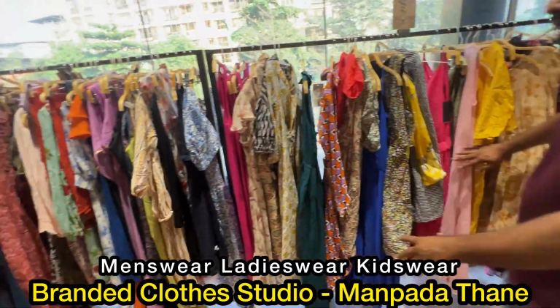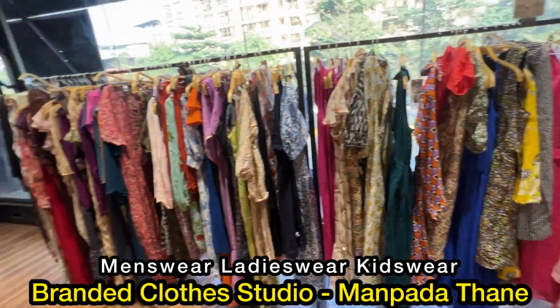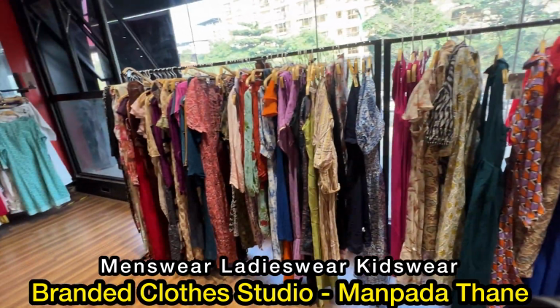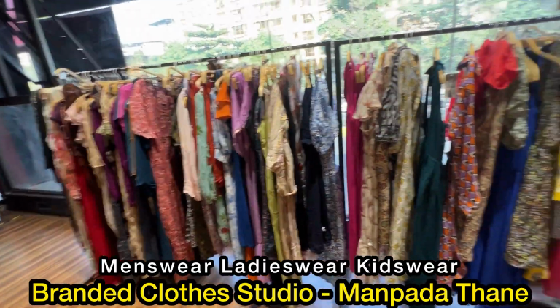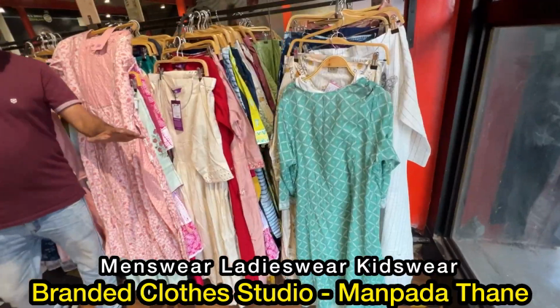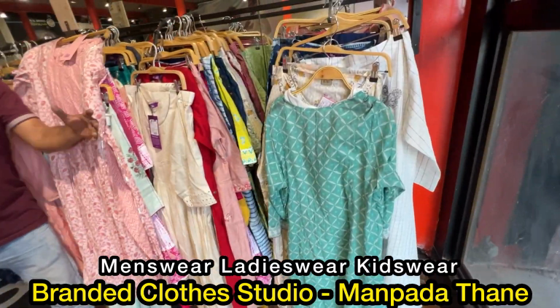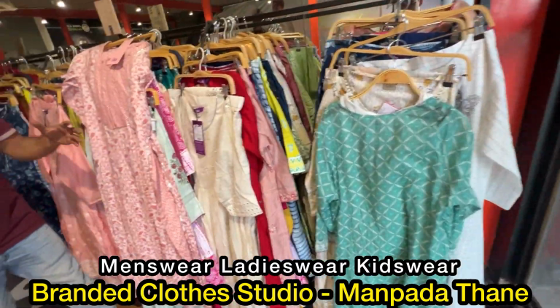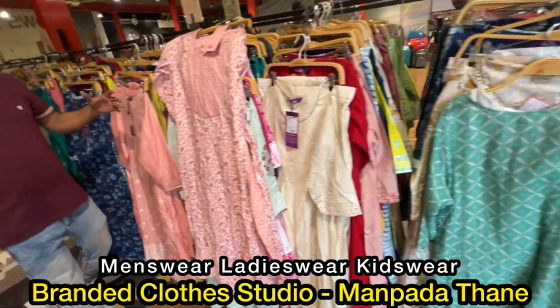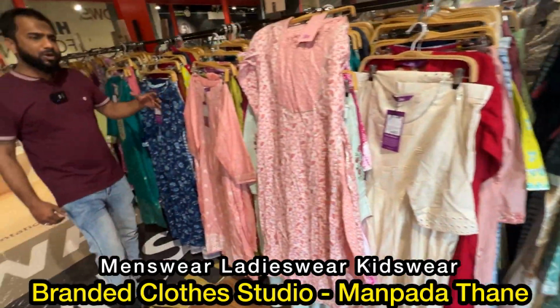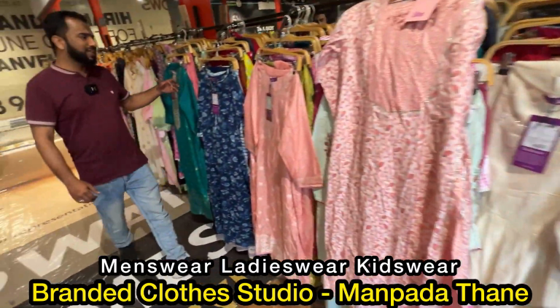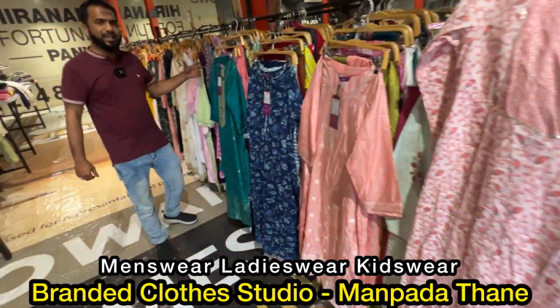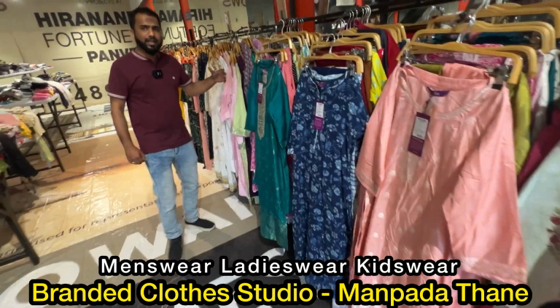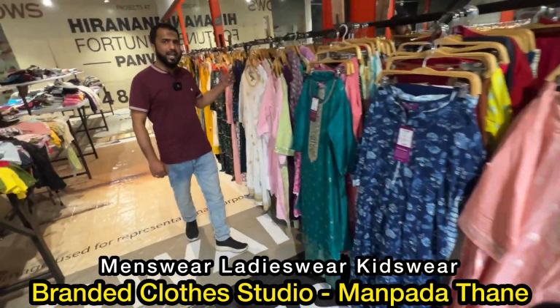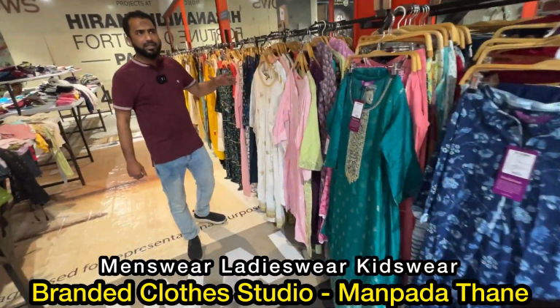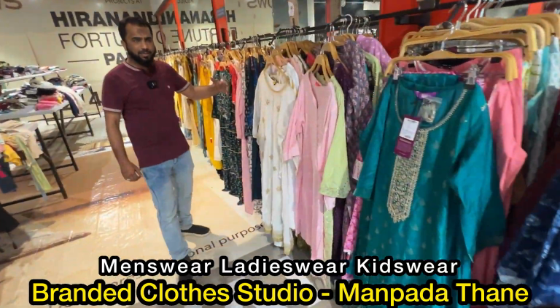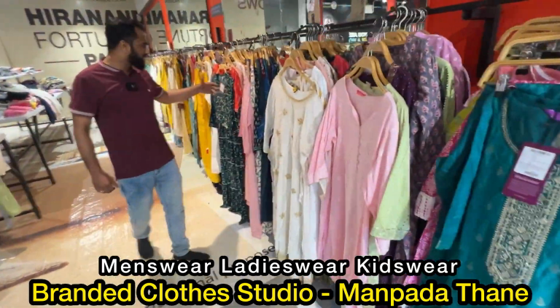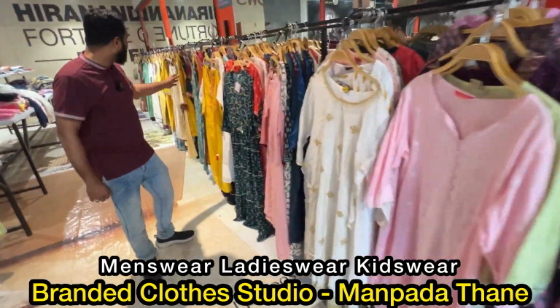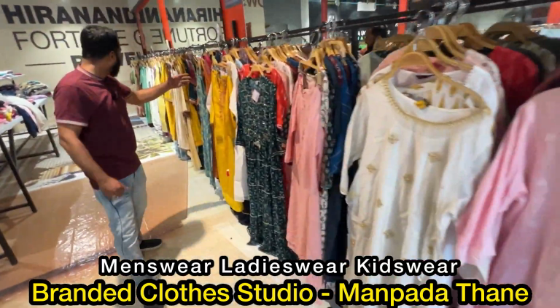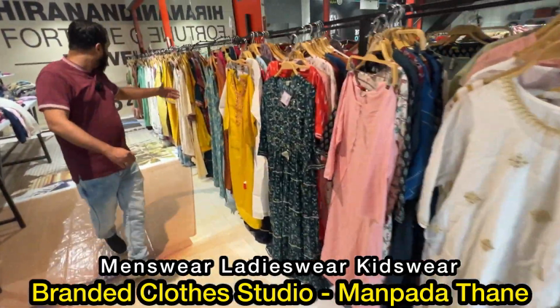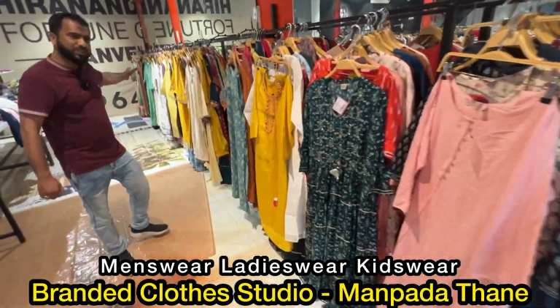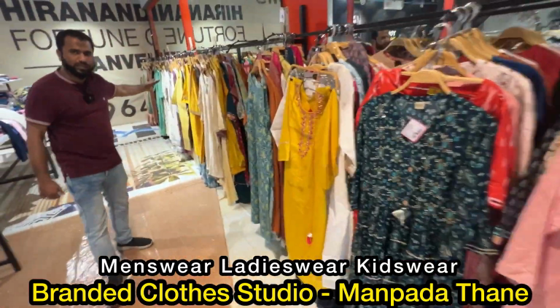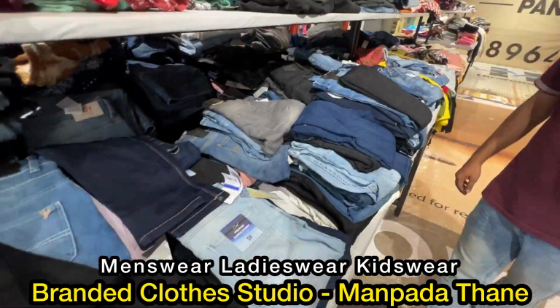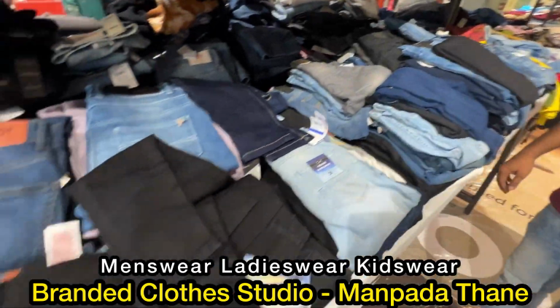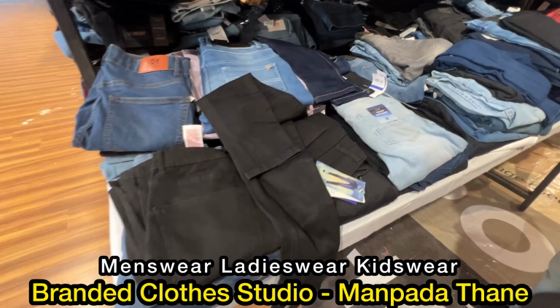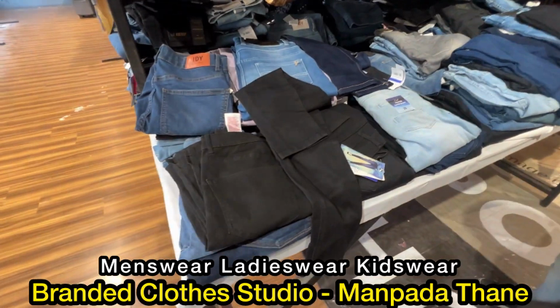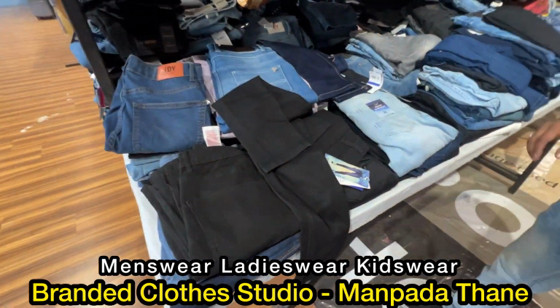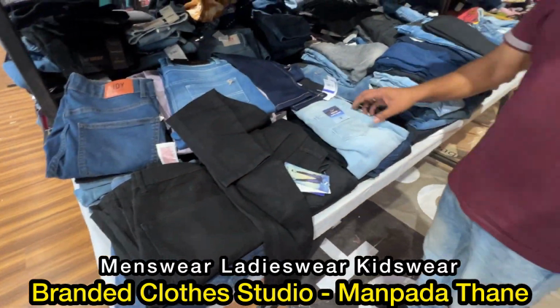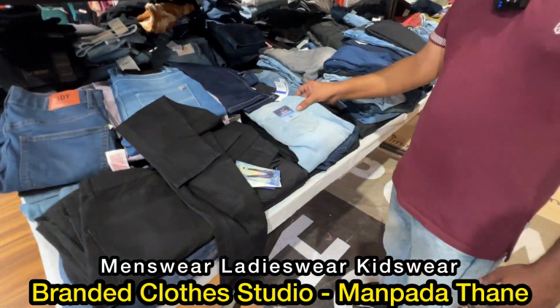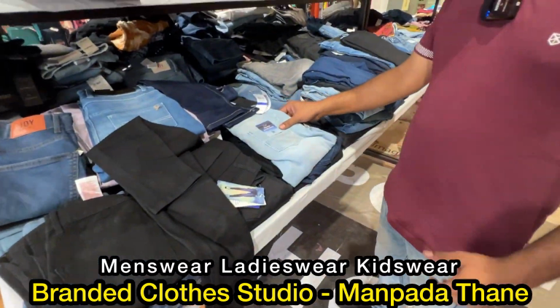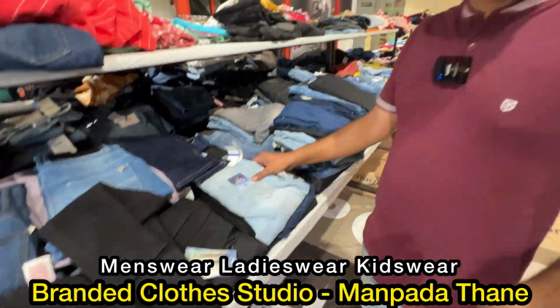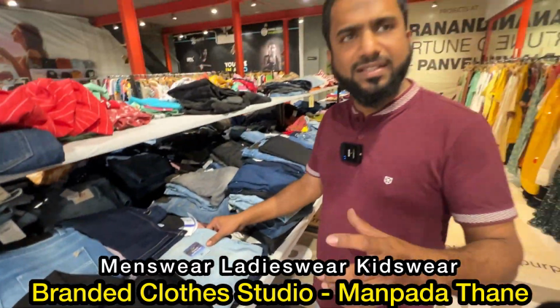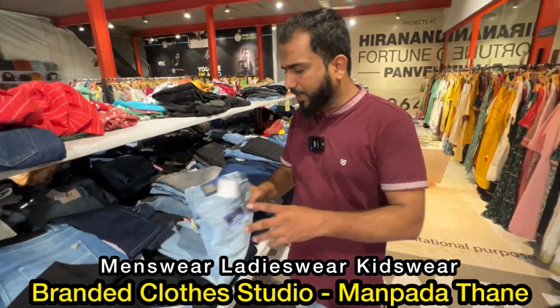There are Indian suits and shirts. All sizes — S, M, L, double XL. Look at all the suits. It's all ladies wear jeans, and there are all sizes here.